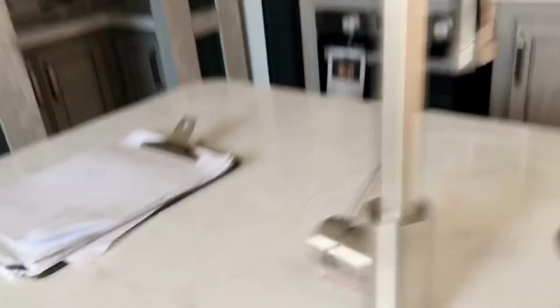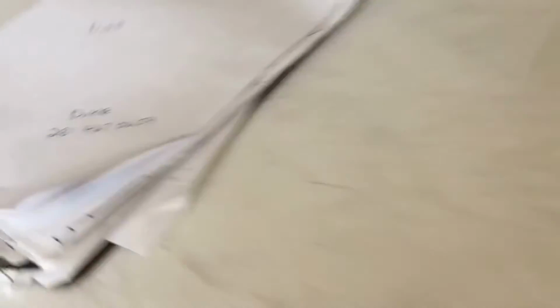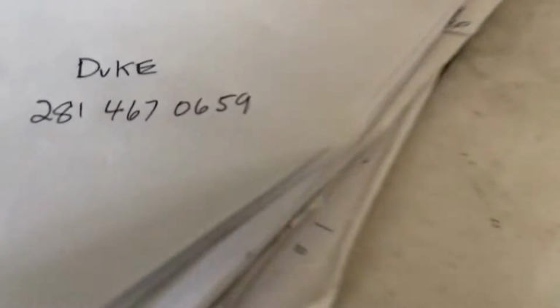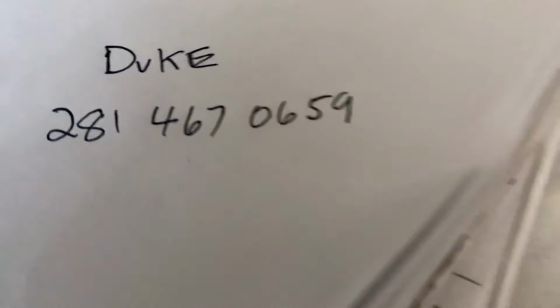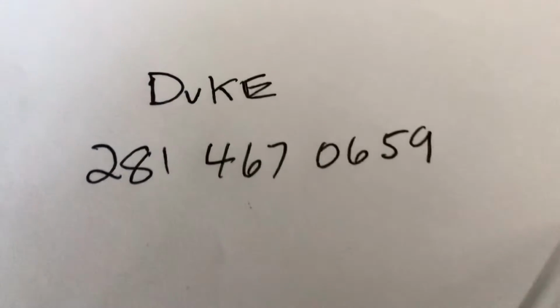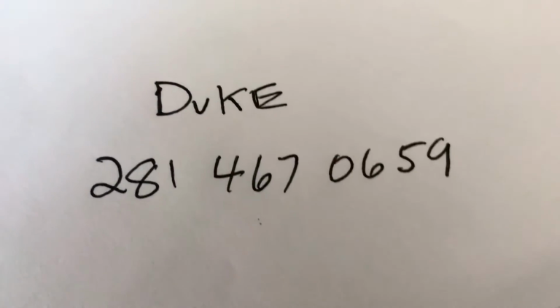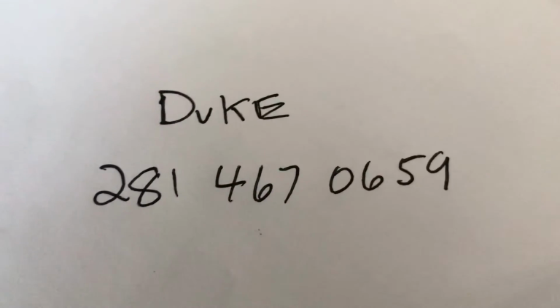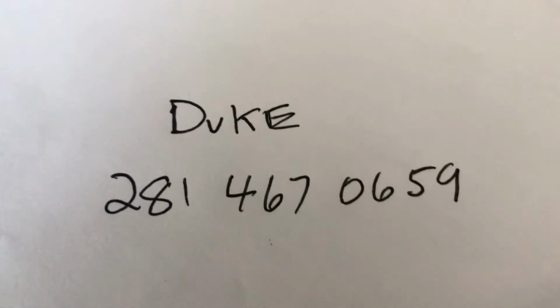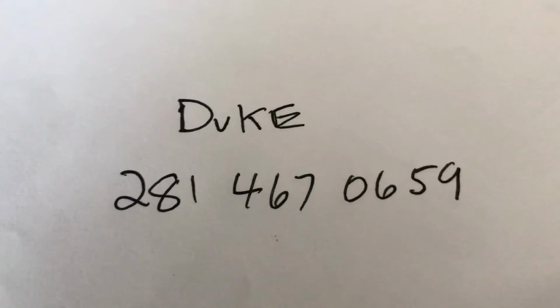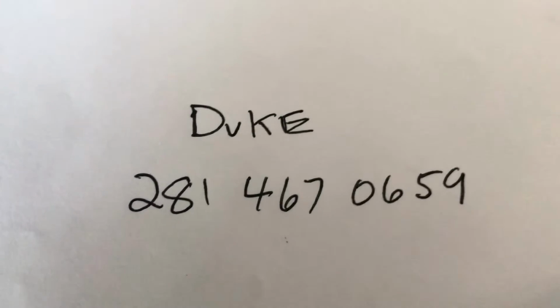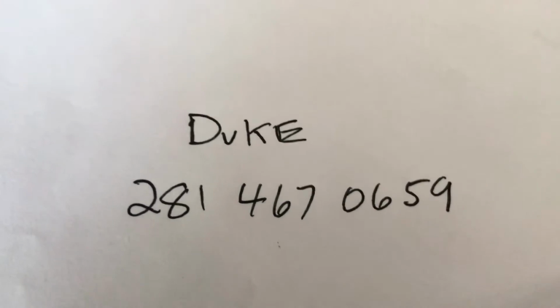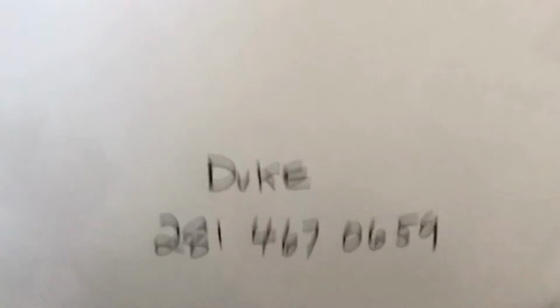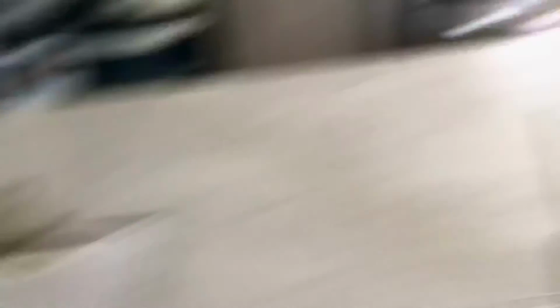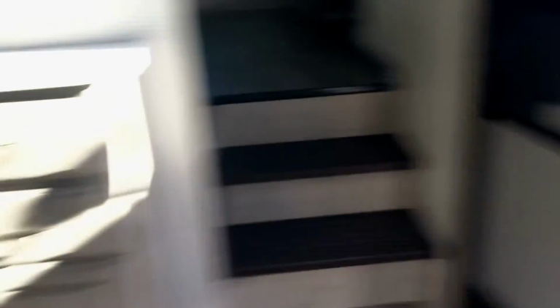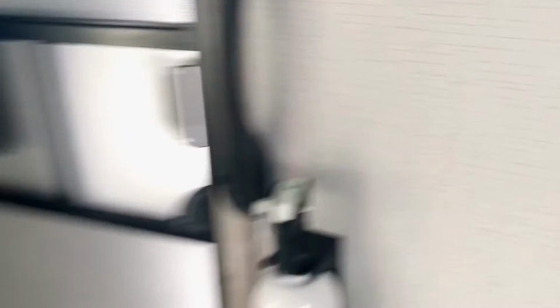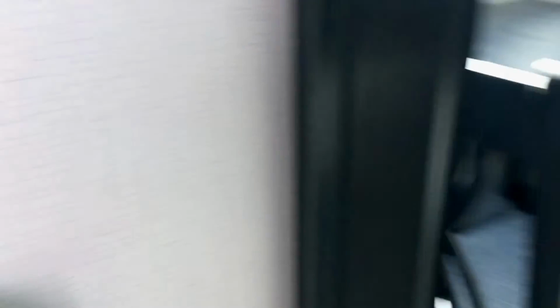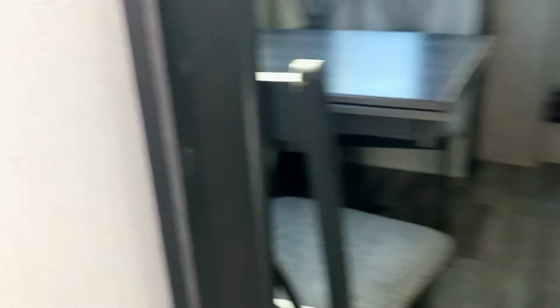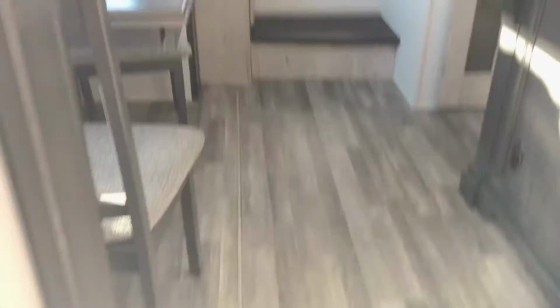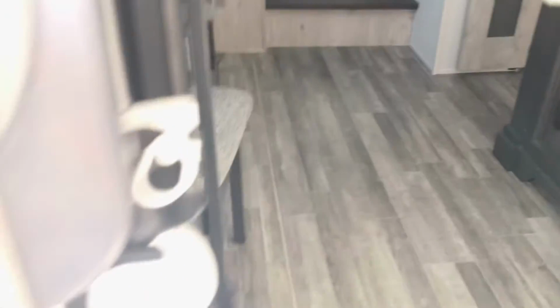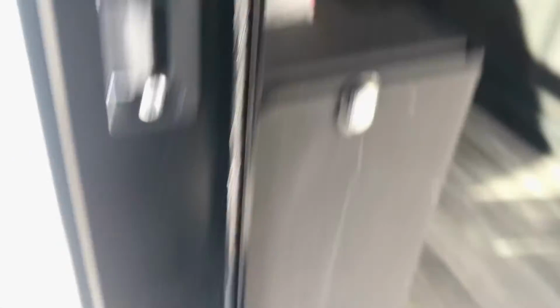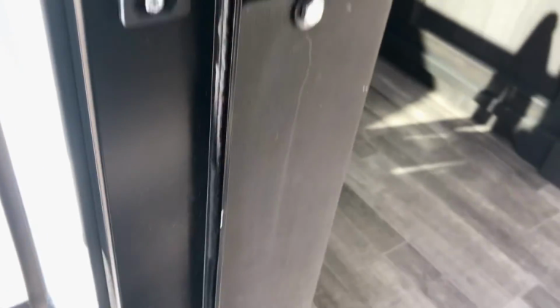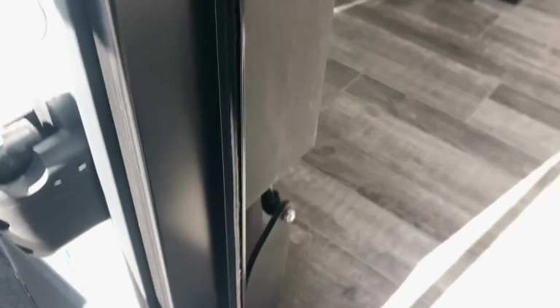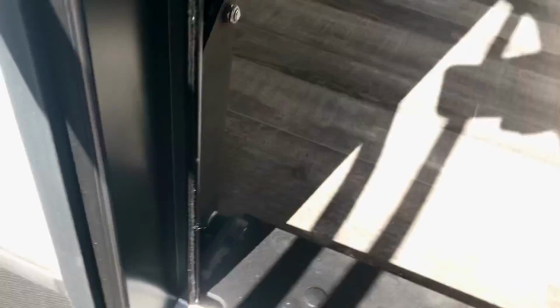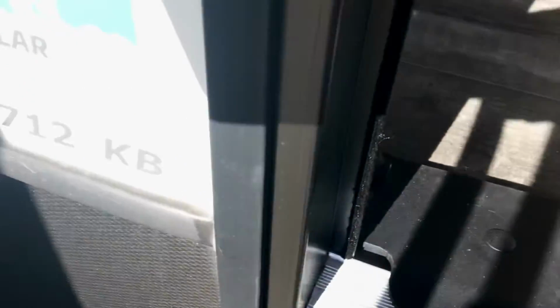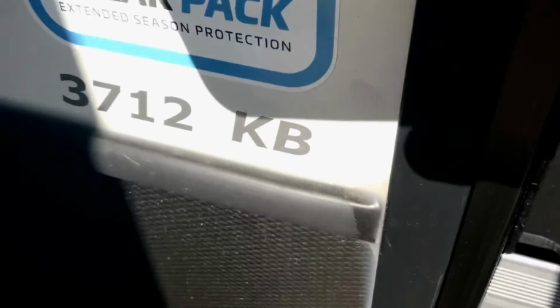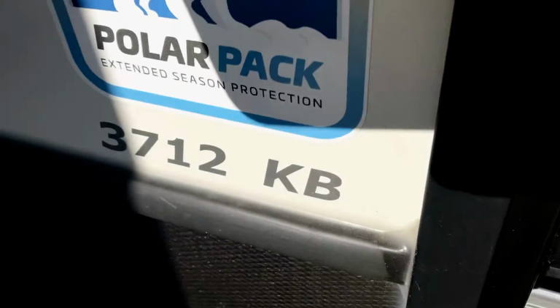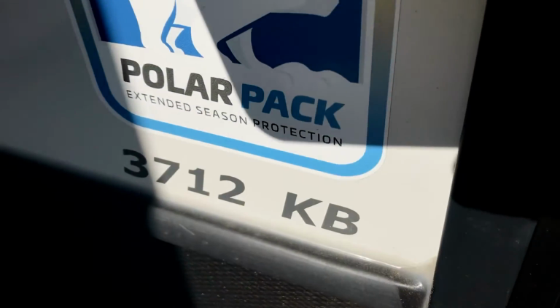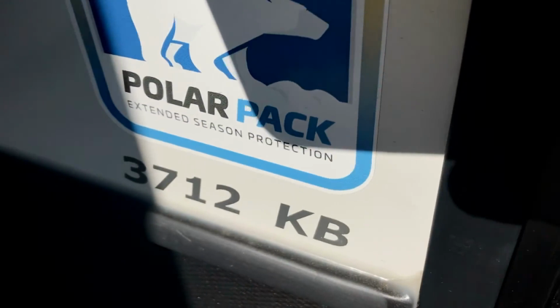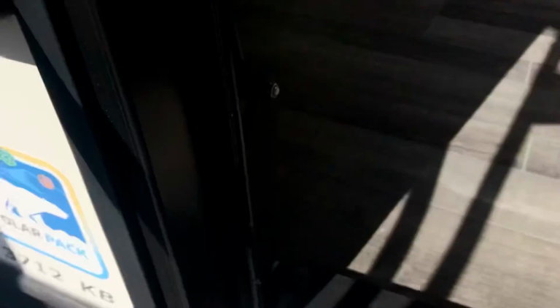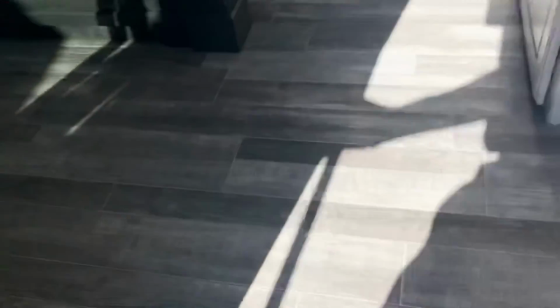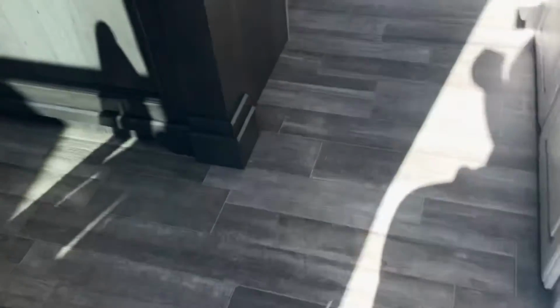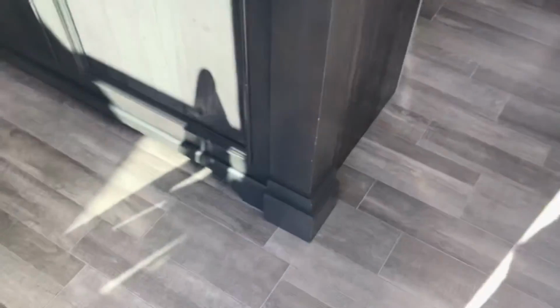Duke at 281-467-0659. Again, we're looking at the Keystone Alpine 3712 KB — King Bath.